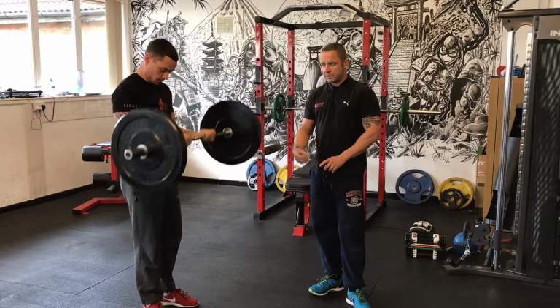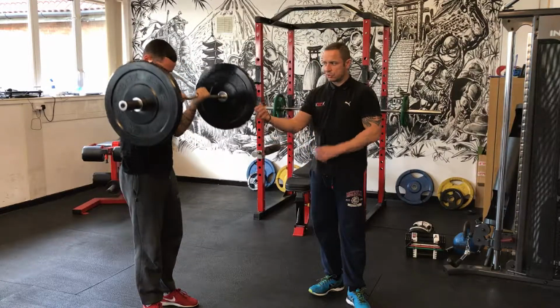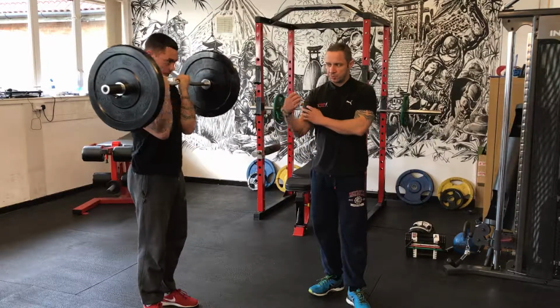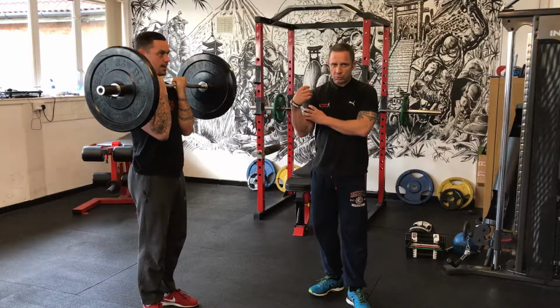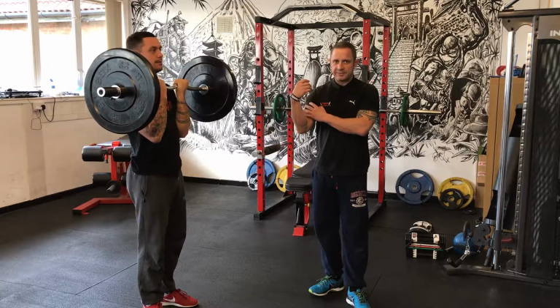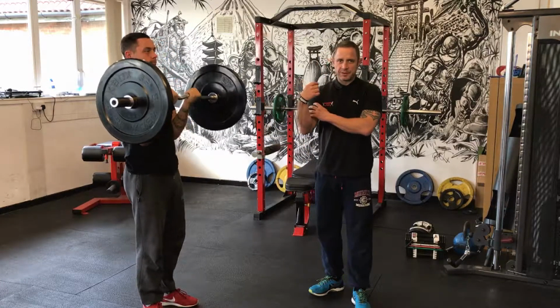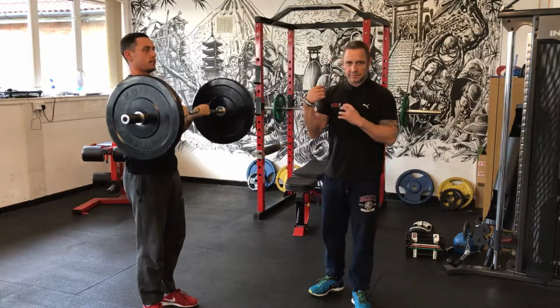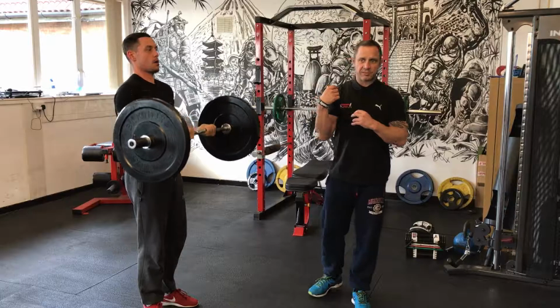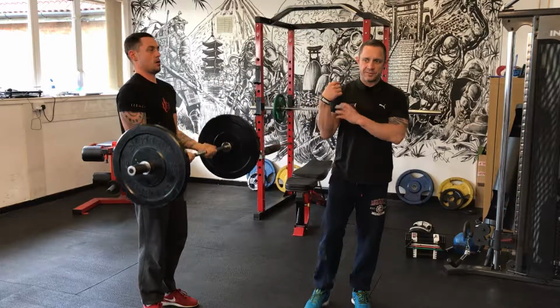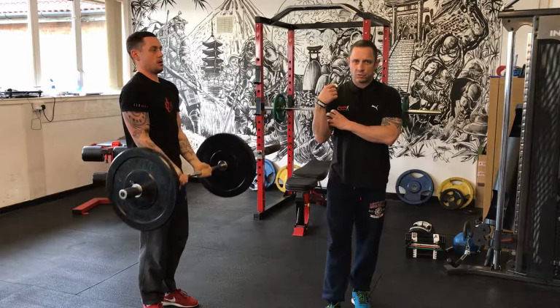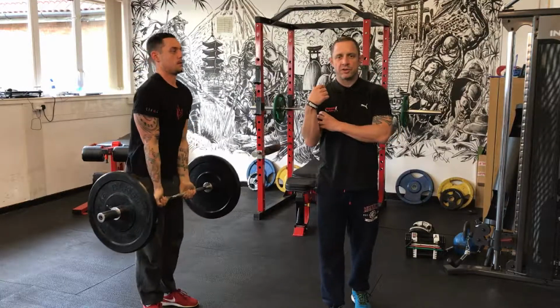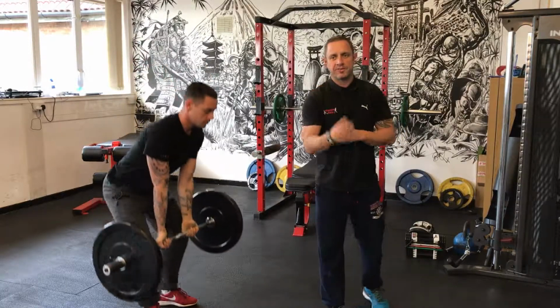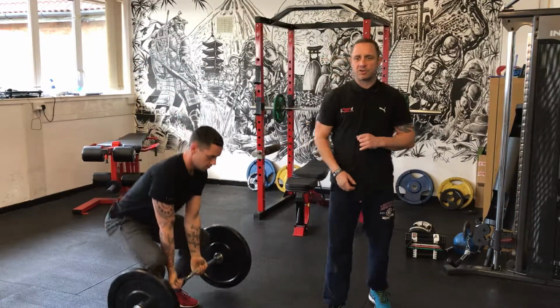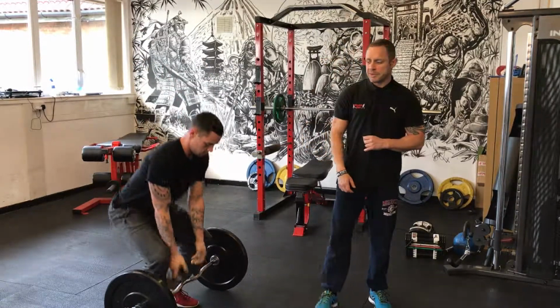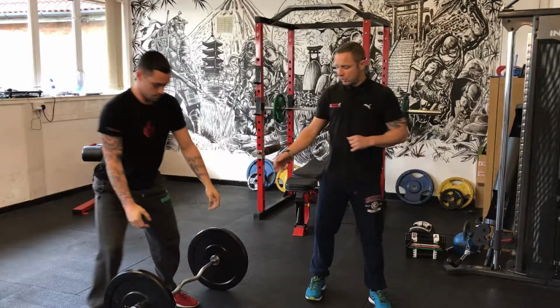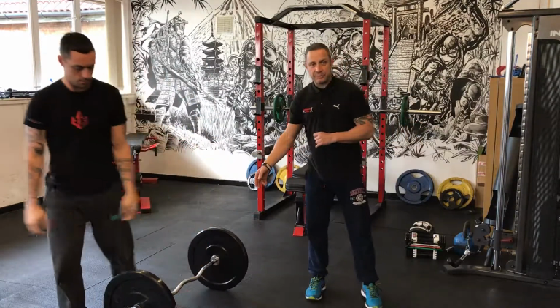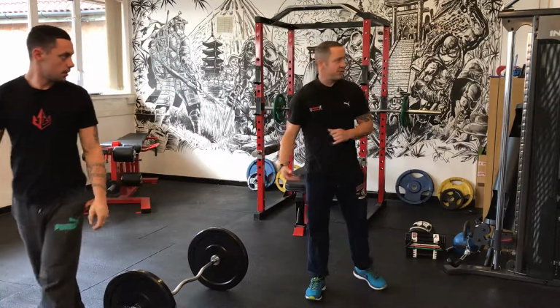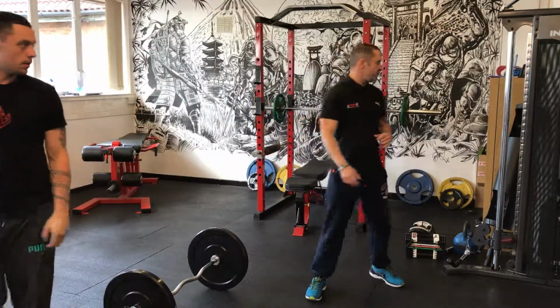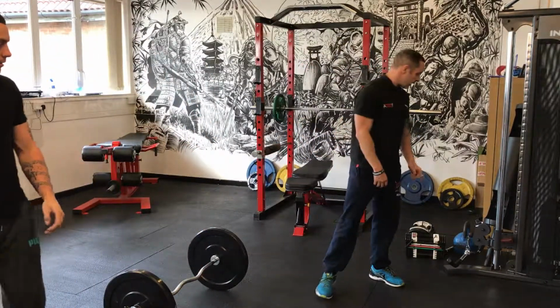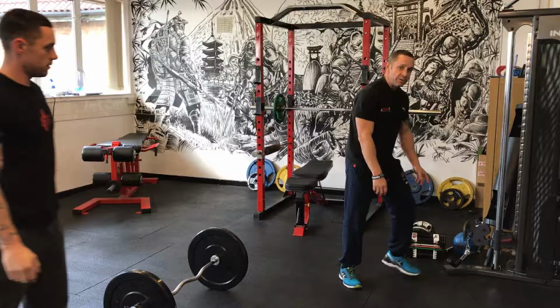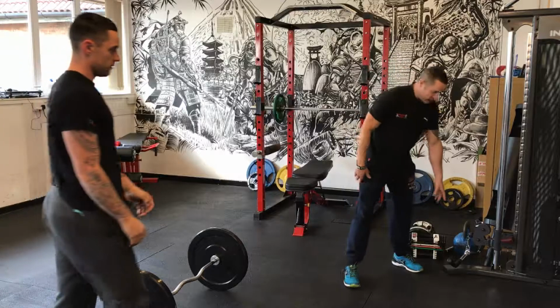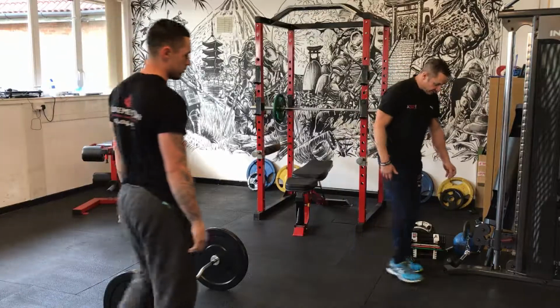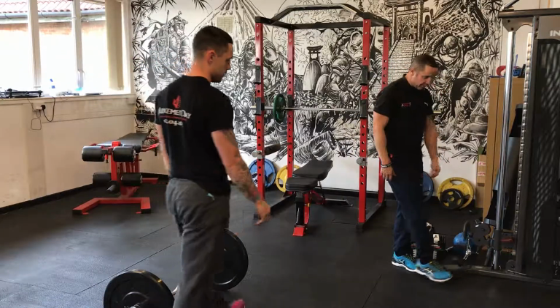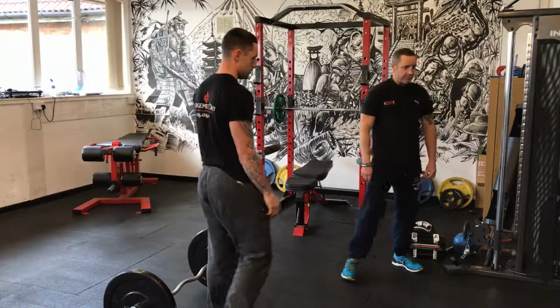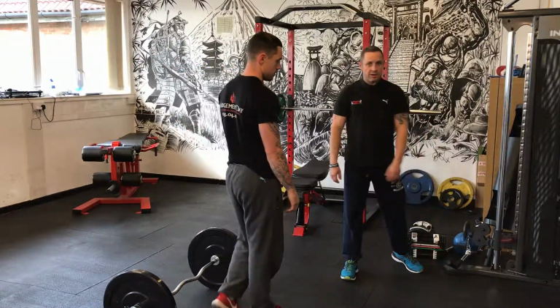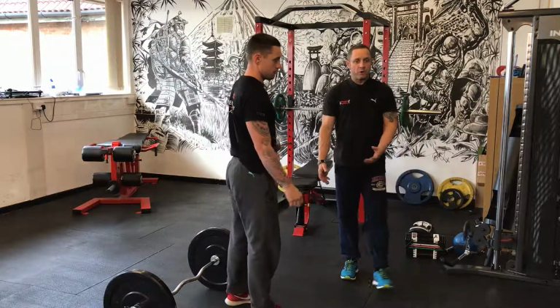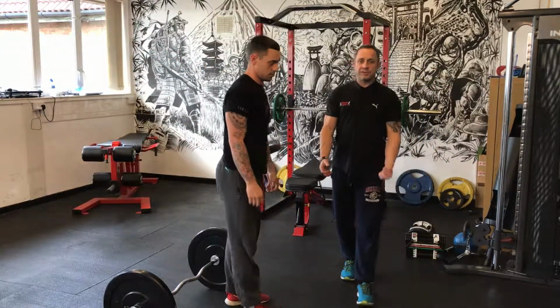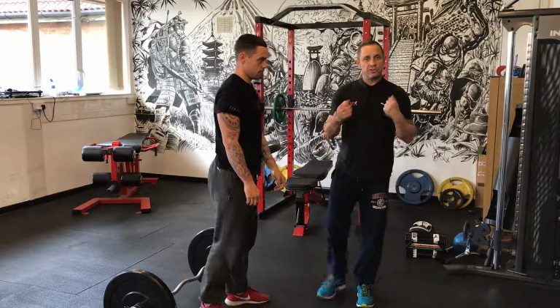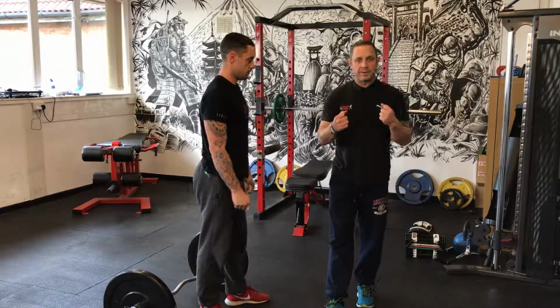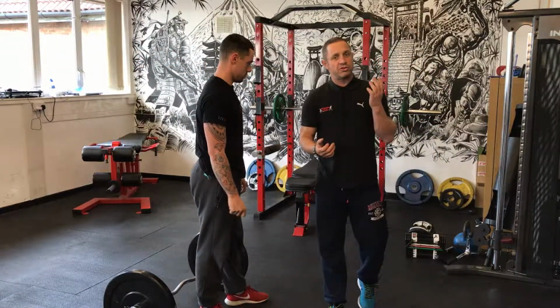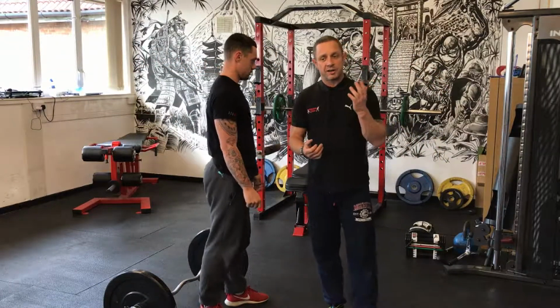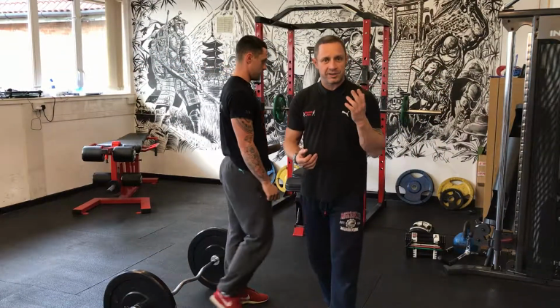When you get to the top, squeeze the biceps — emphasise the squeeze on the biceps. If you've got an EZ bar, great. If not, you might have a cable machine with an EZ bar attachment, or you can use dumbbells, and we'll show you that in another video.